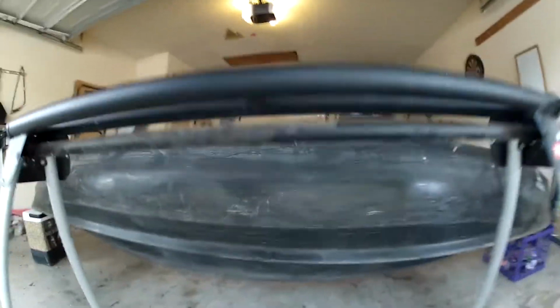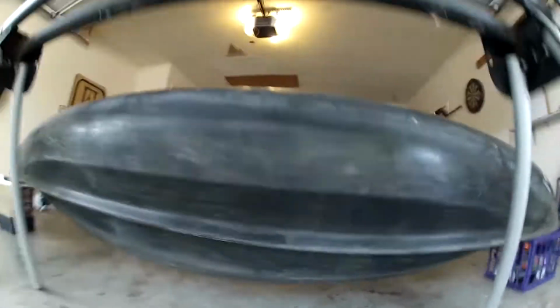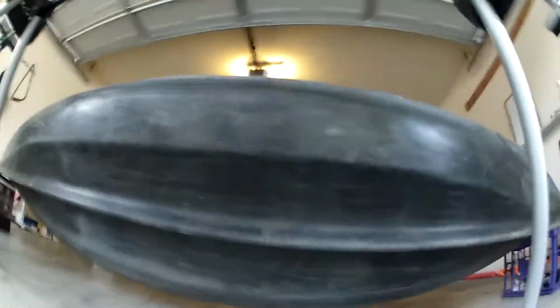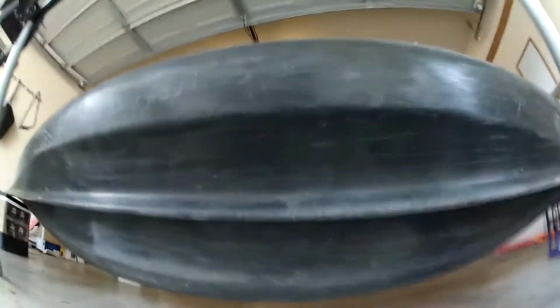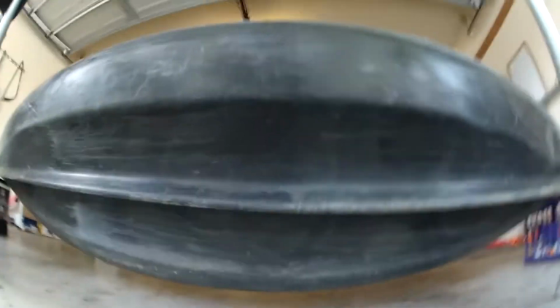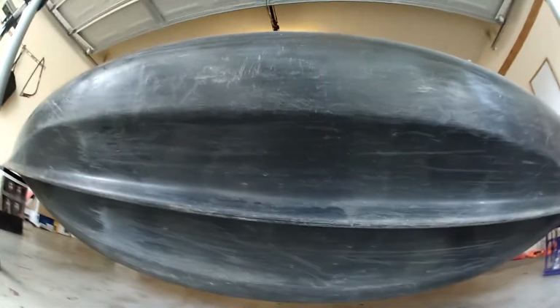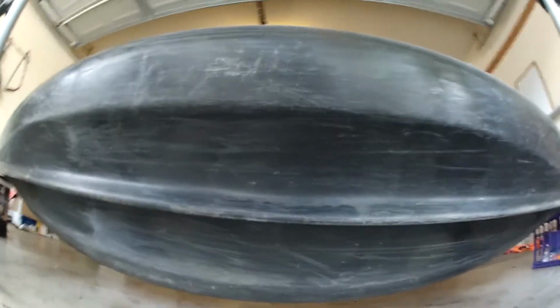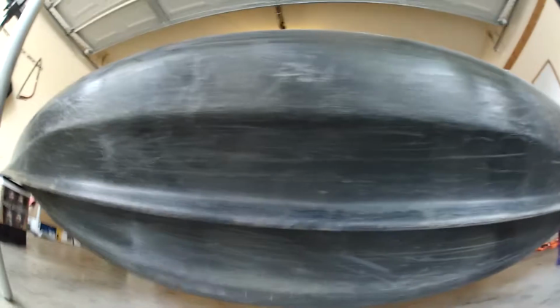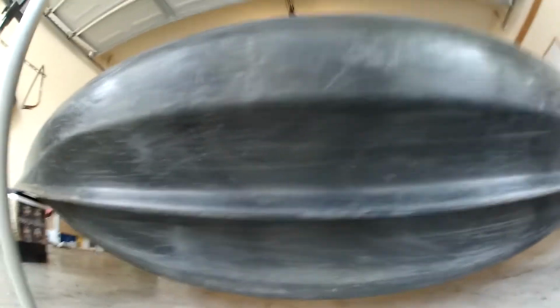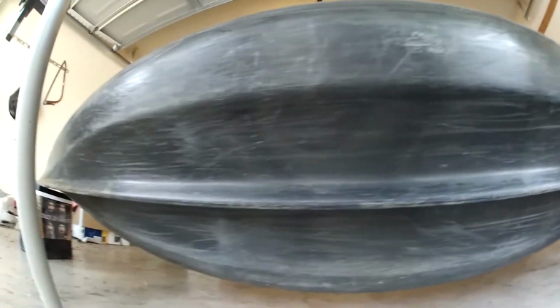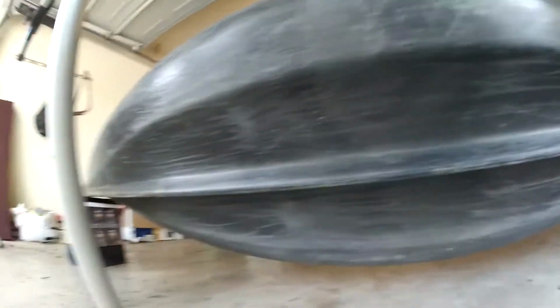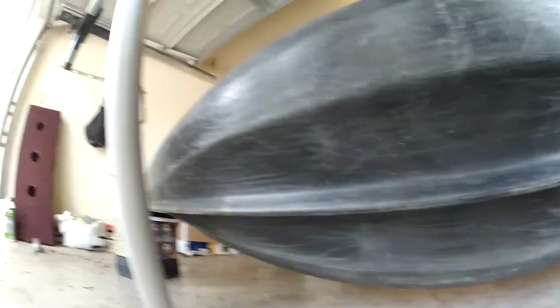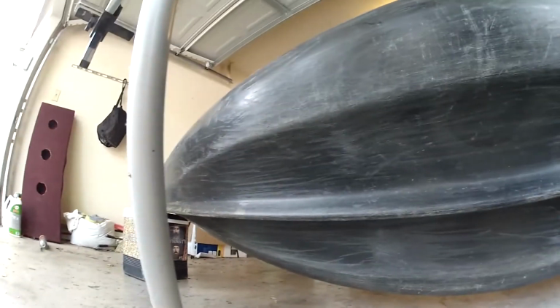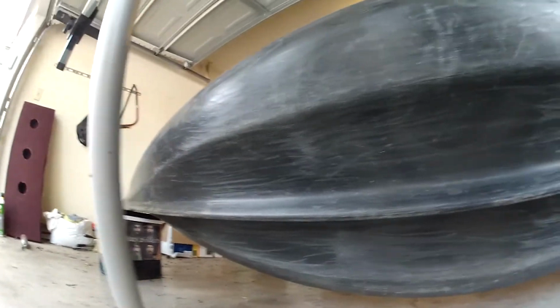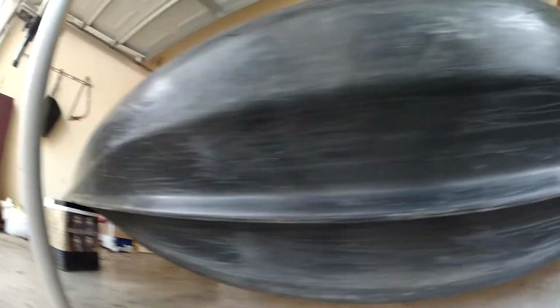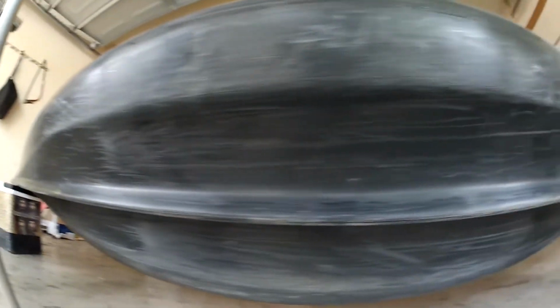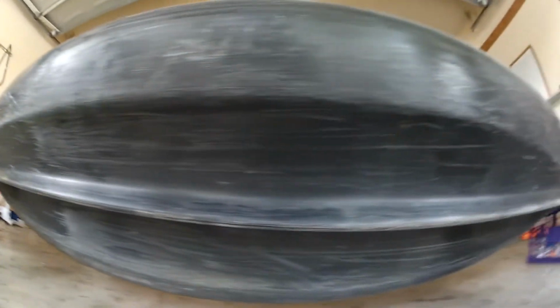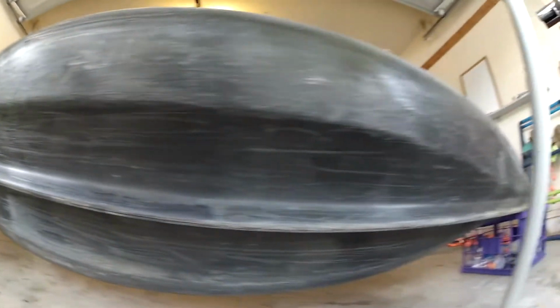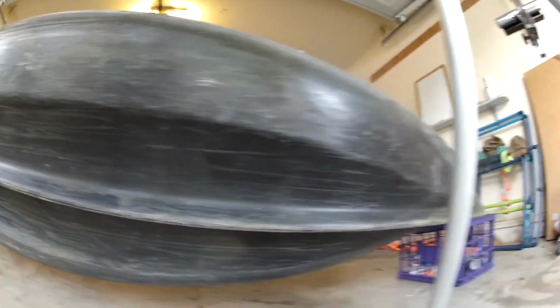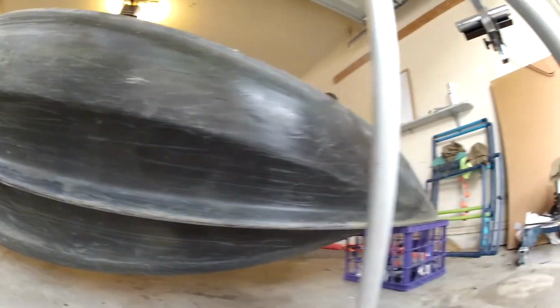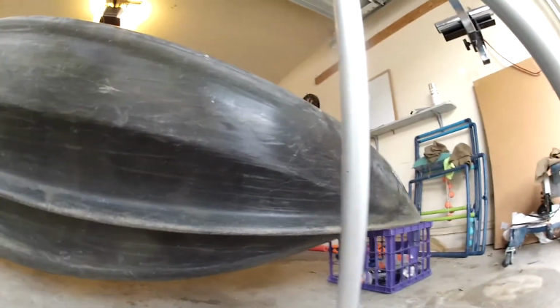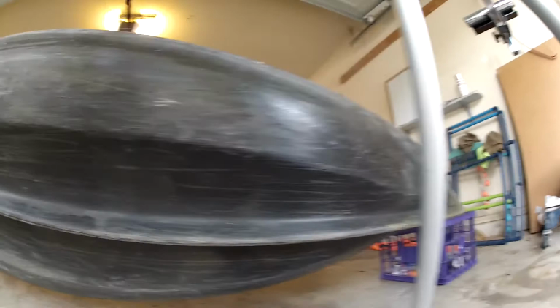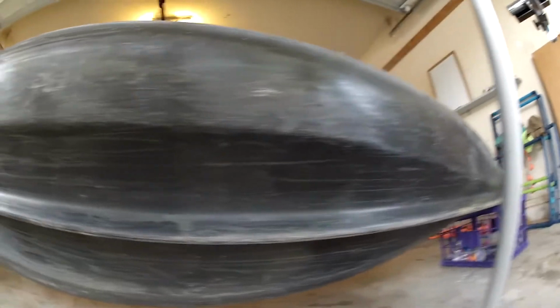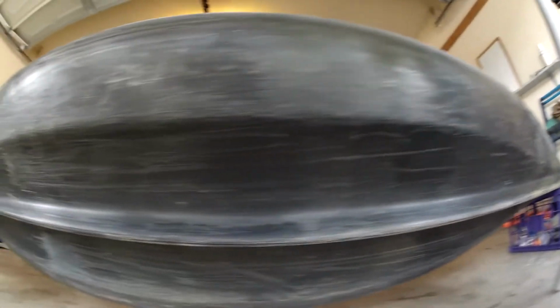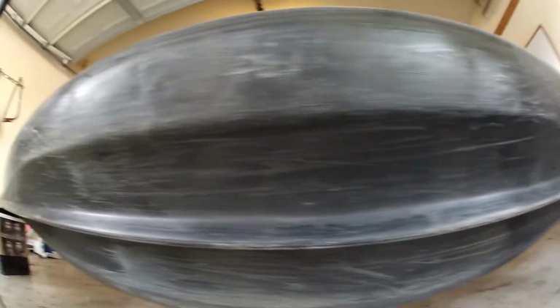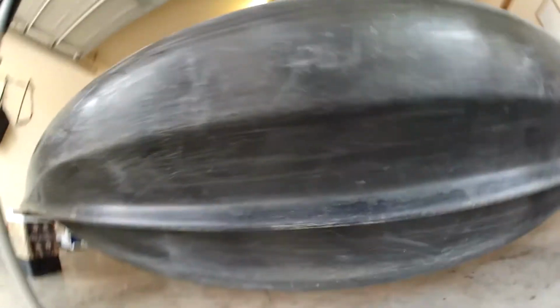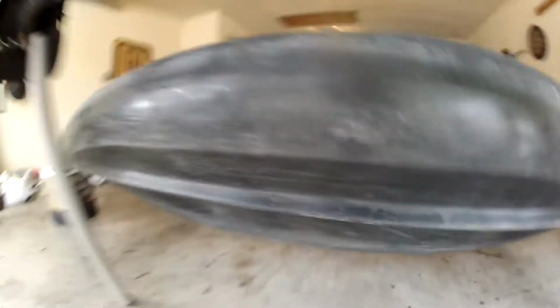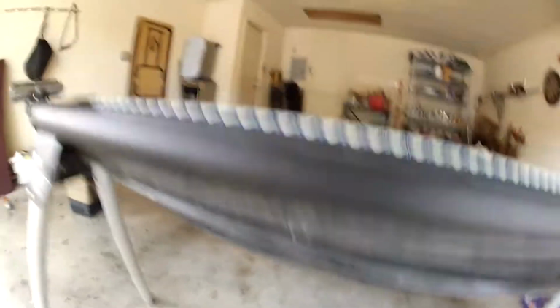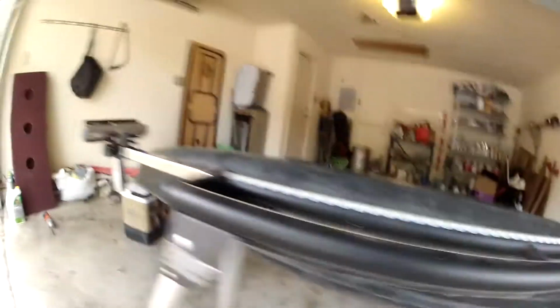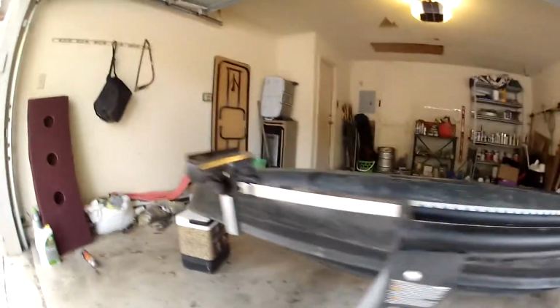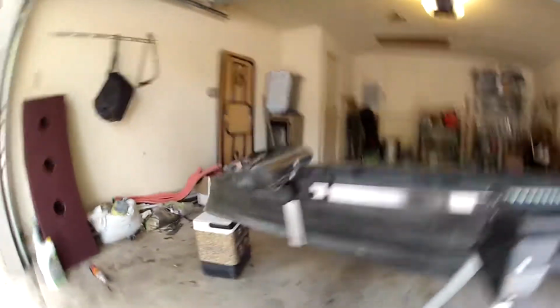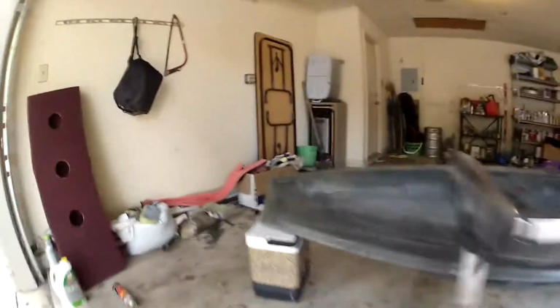Here's the bottom of the kayak for those who wanted to see it. This is a super stable kayak — I can stand up and fish off of it, no problem.